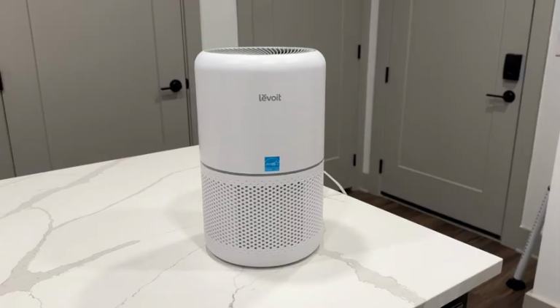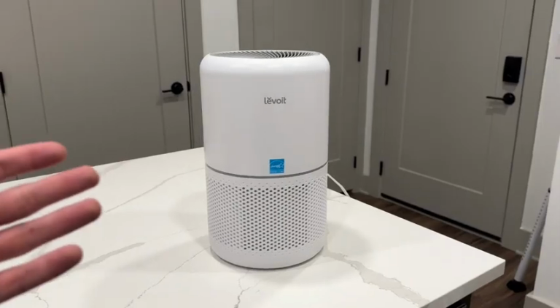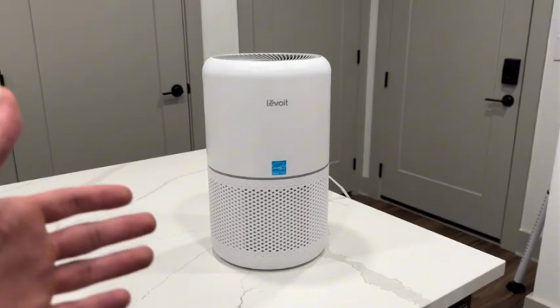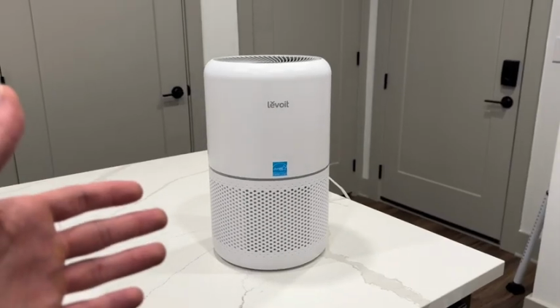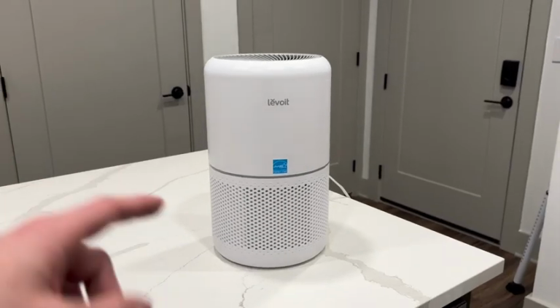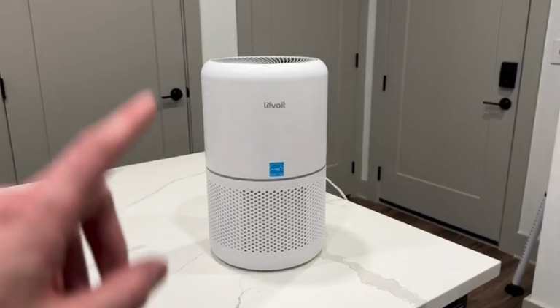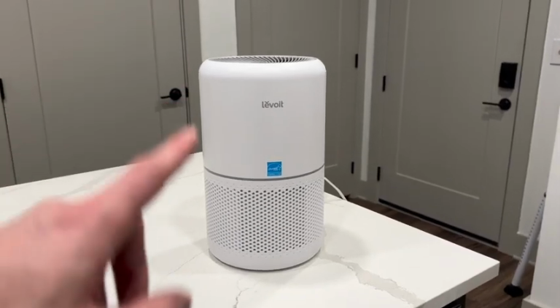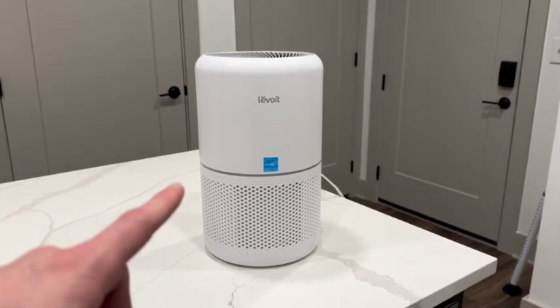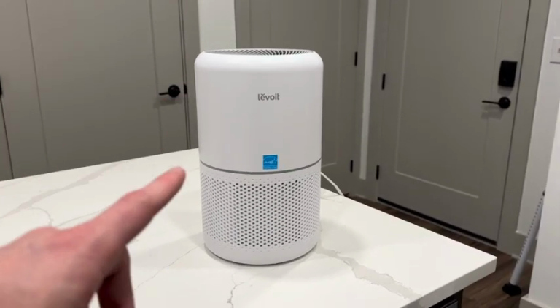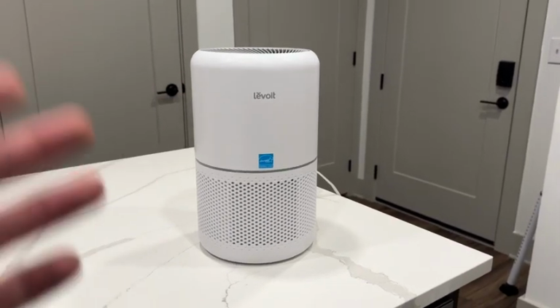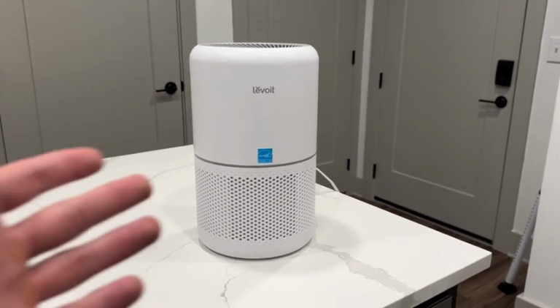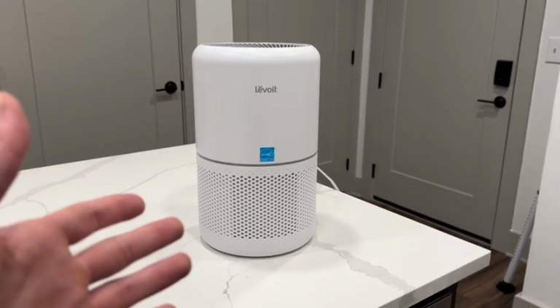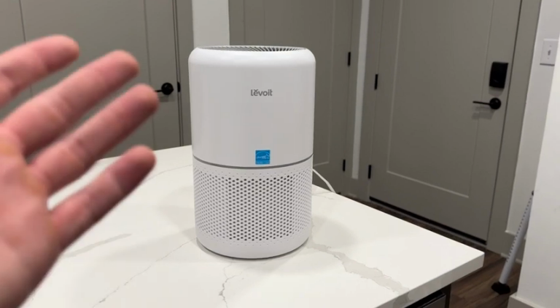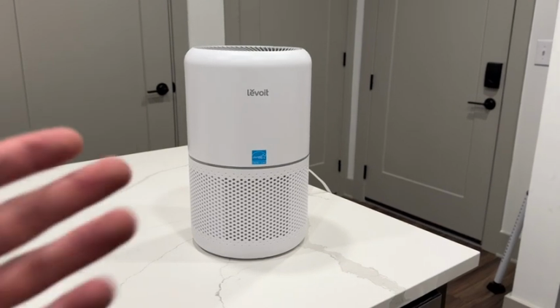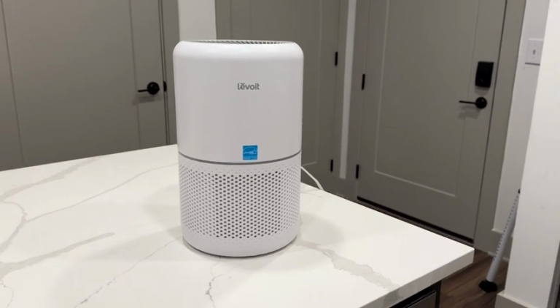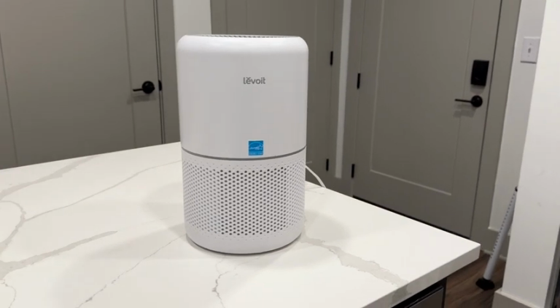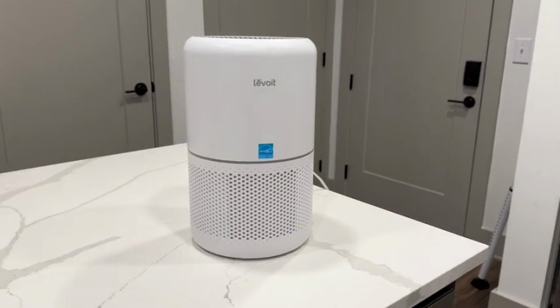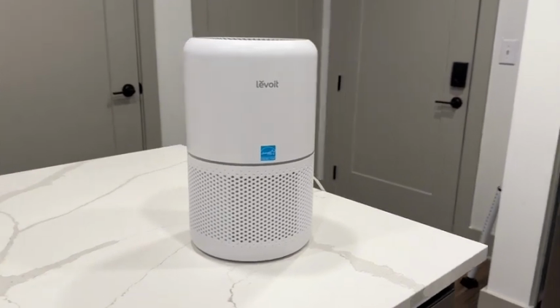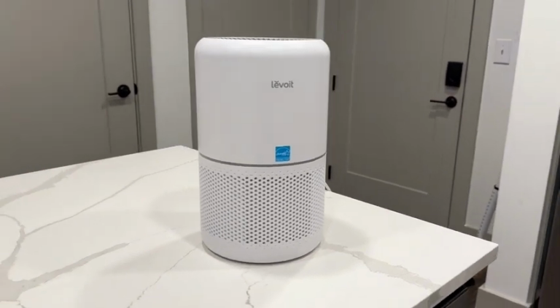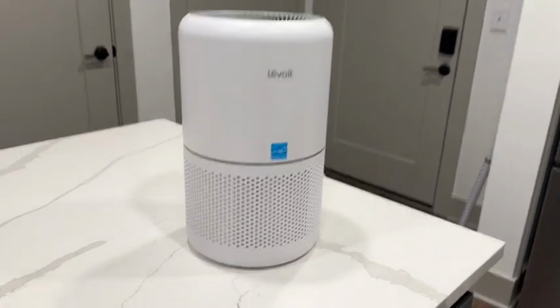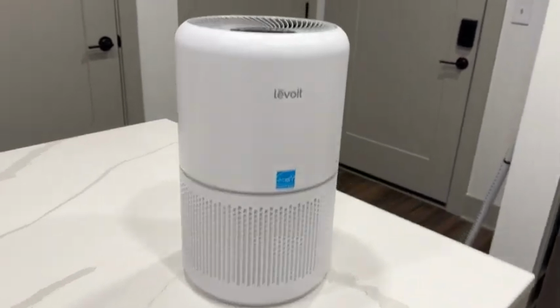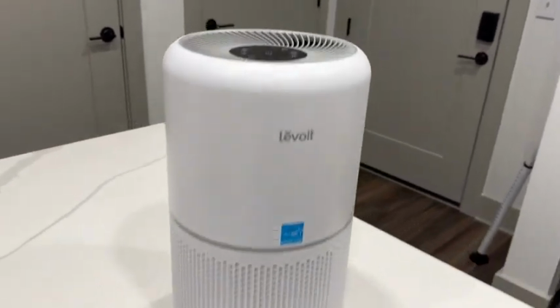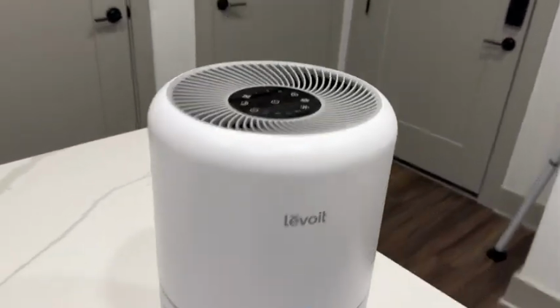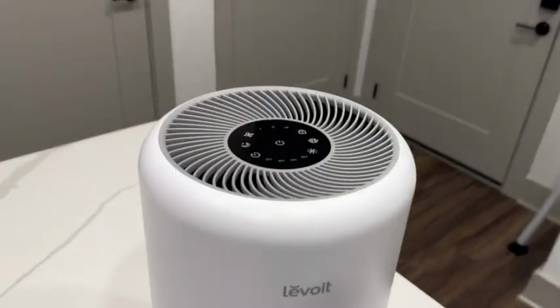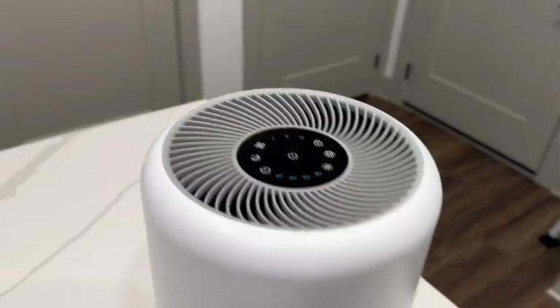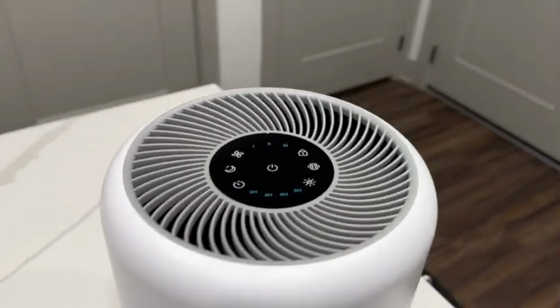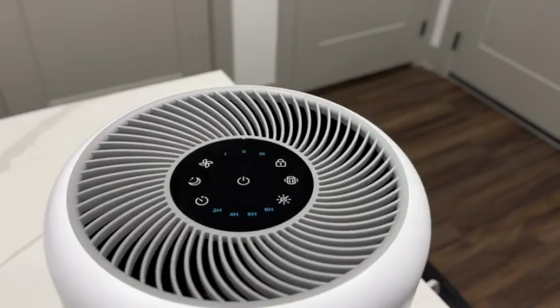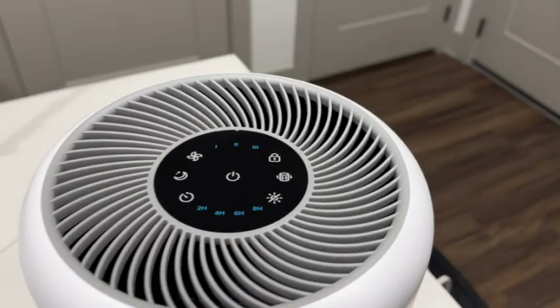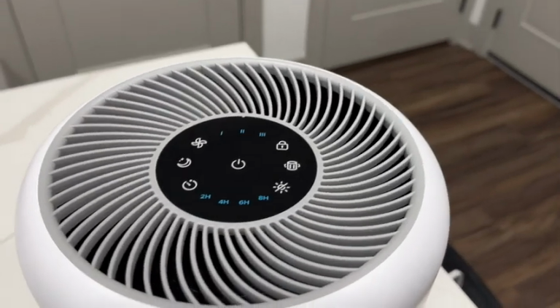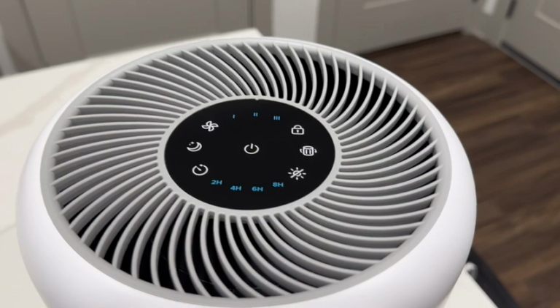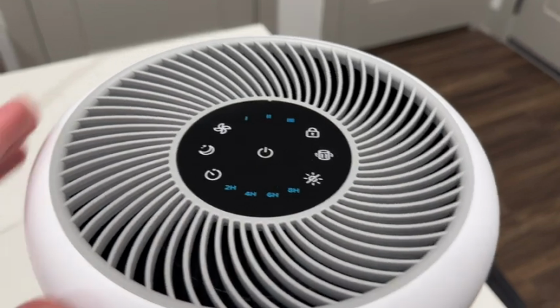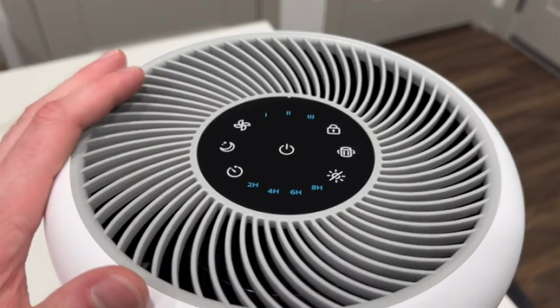Here's what our air purifier looks like when it's plugged in. I gotta say, it just looks super aesthetic and modern. Taking a look at the controls here at the top, it is very easy to use.